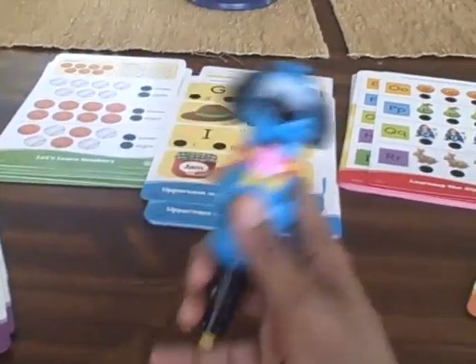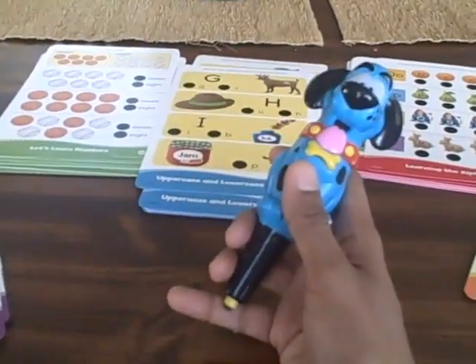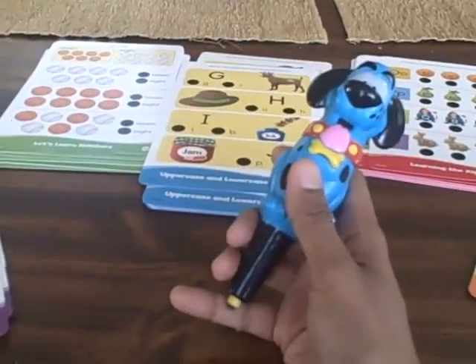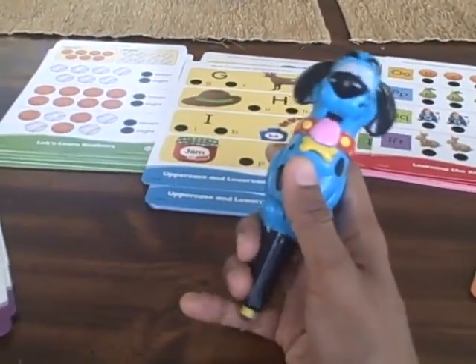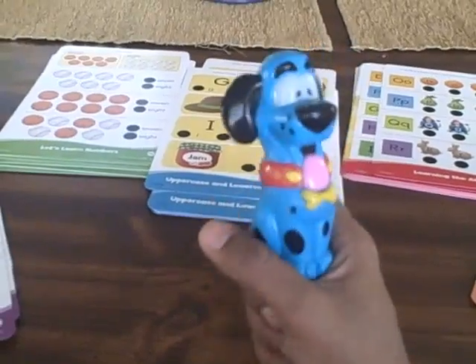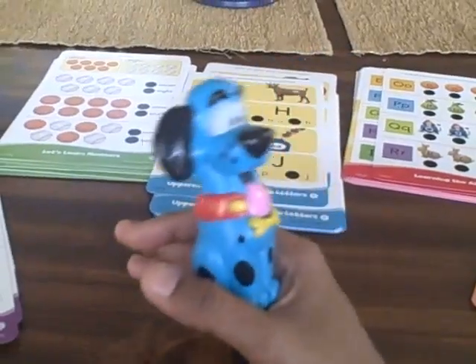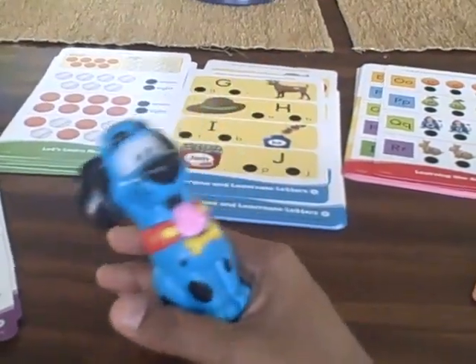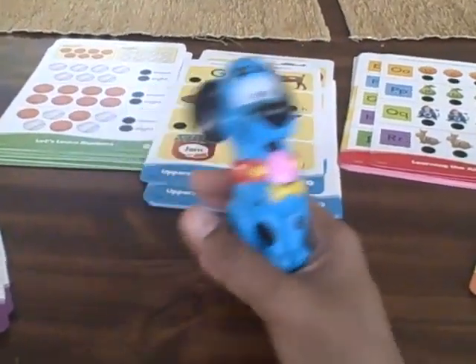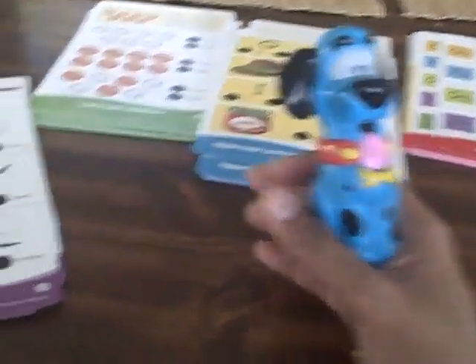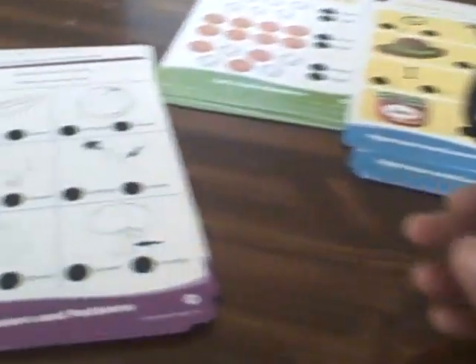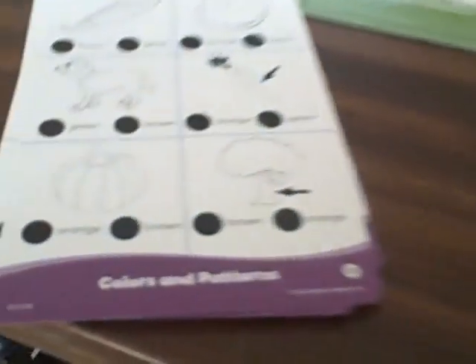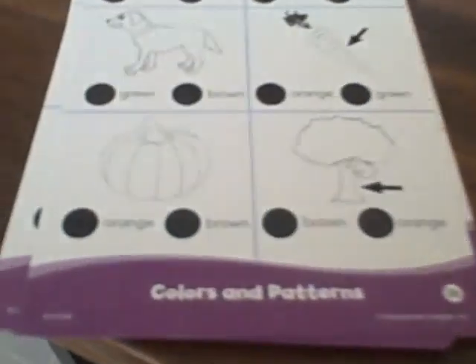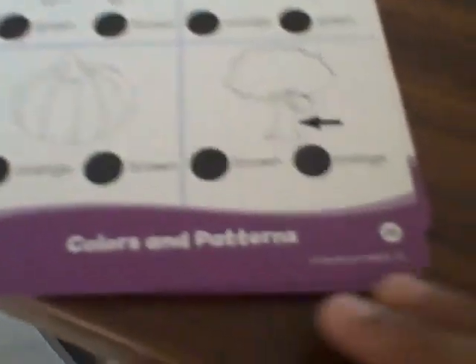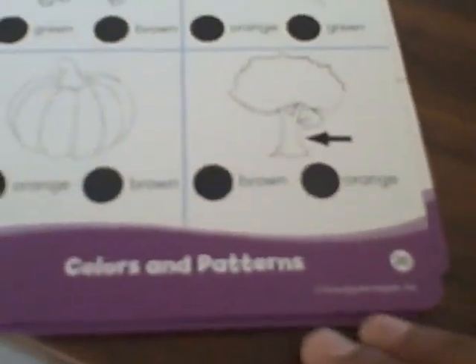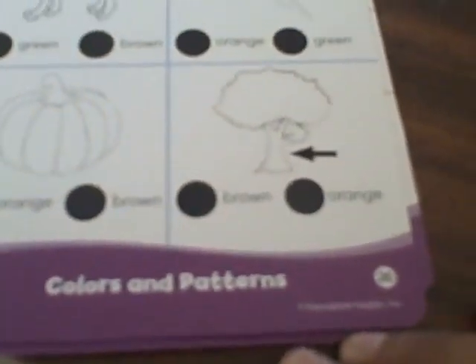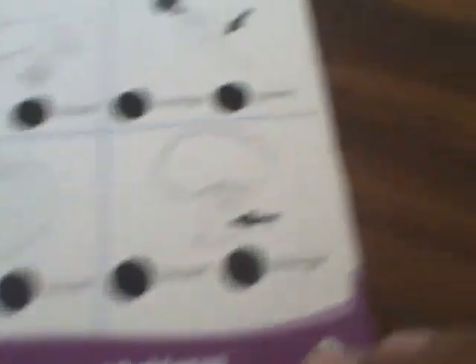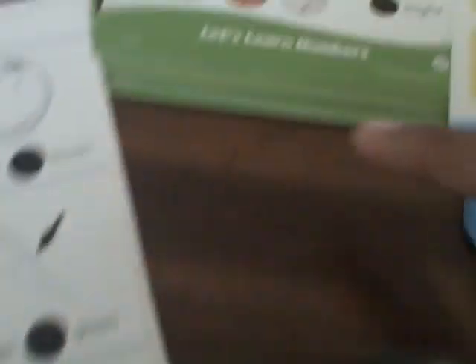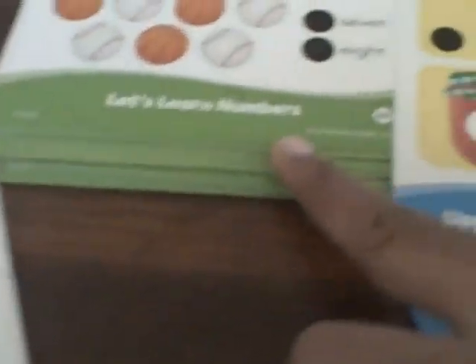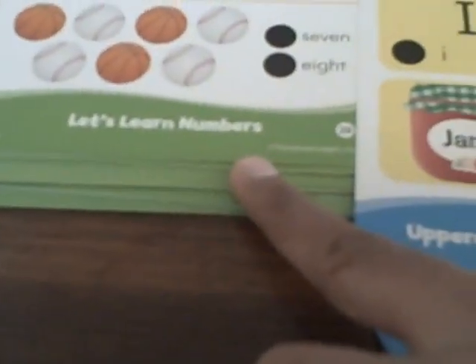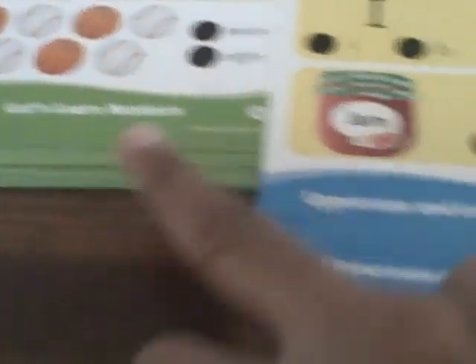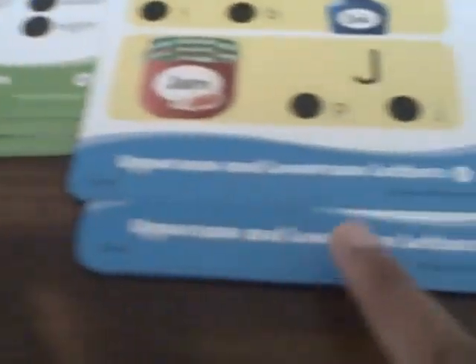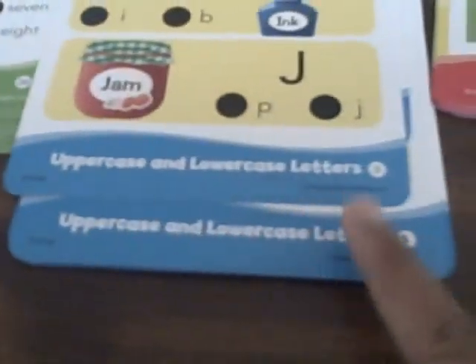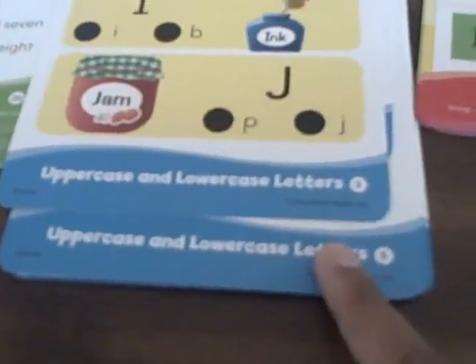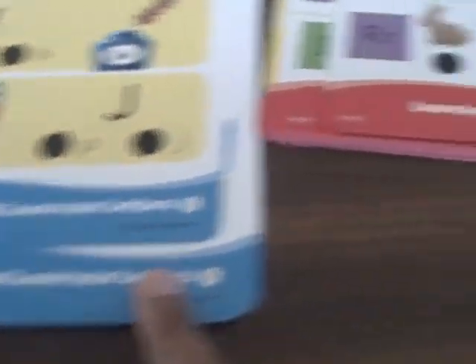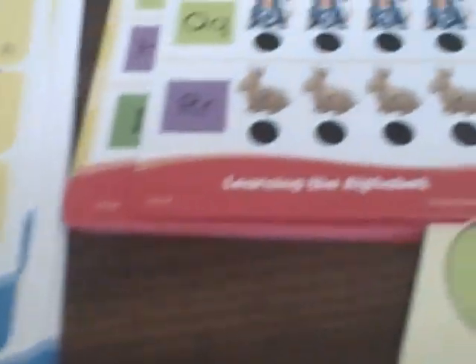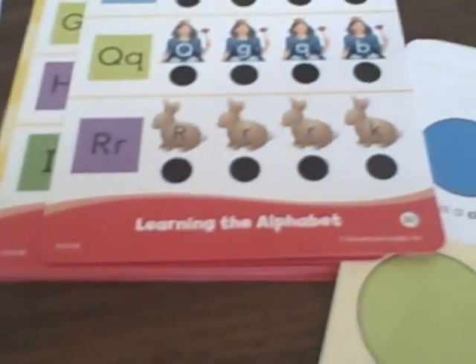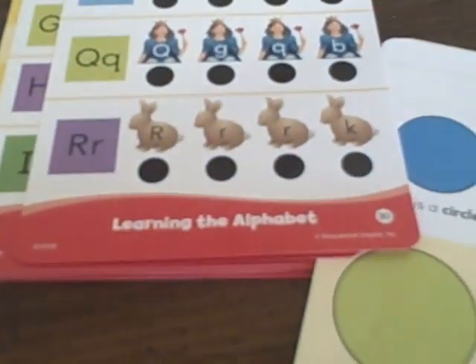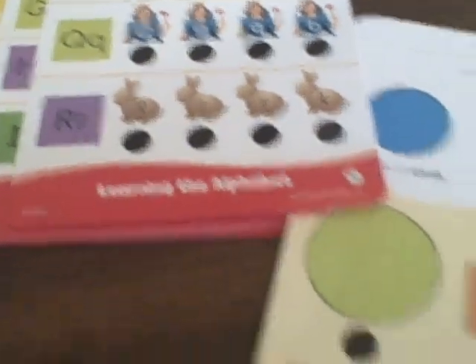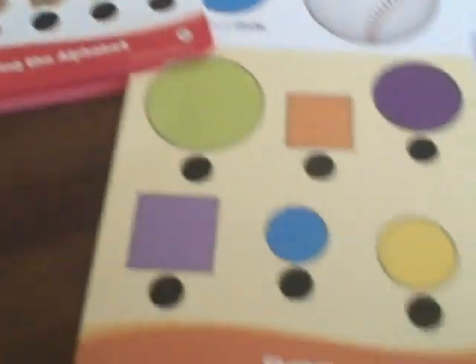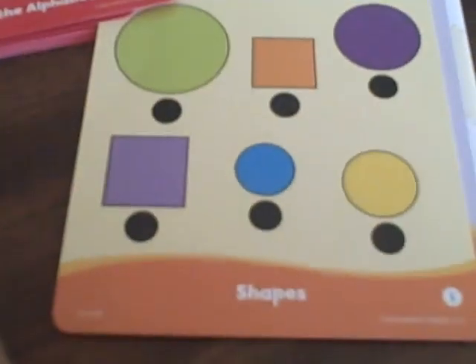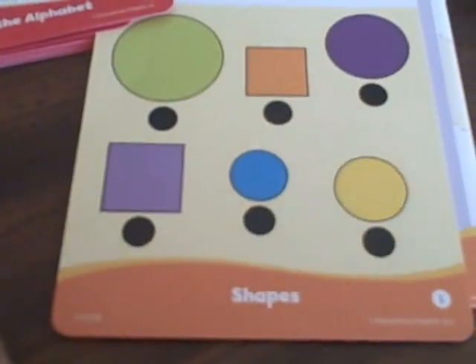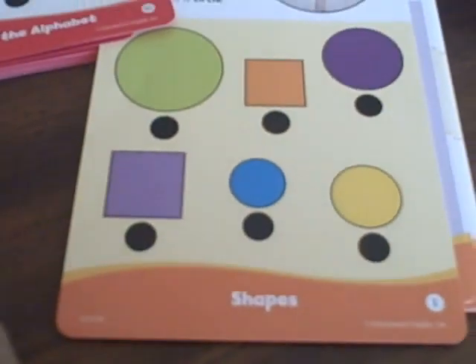This is great for children aged between three and six years of age because it deals with colors and patterns, numbers, uppercase and lowercase letters, learning the alphabet, and shapes.